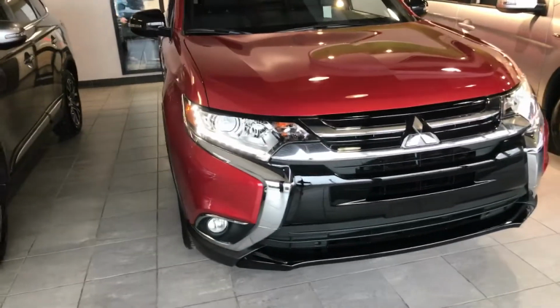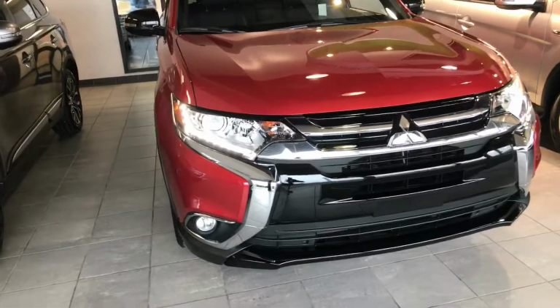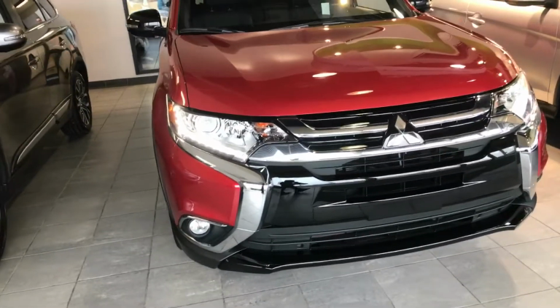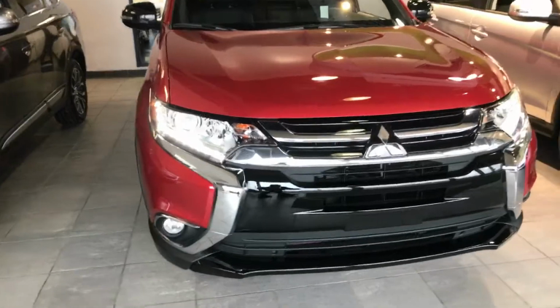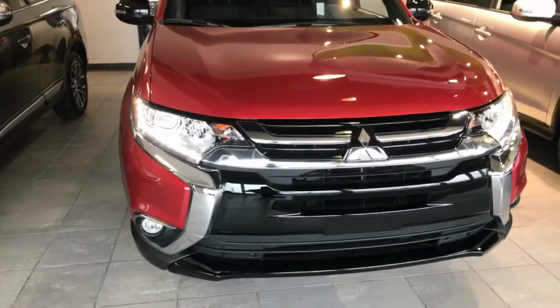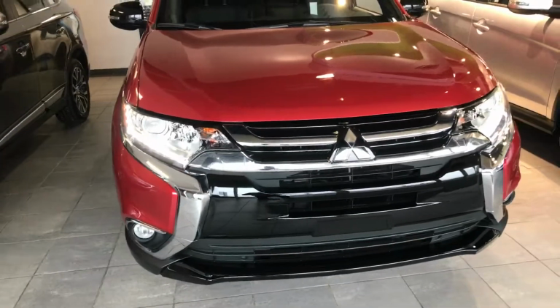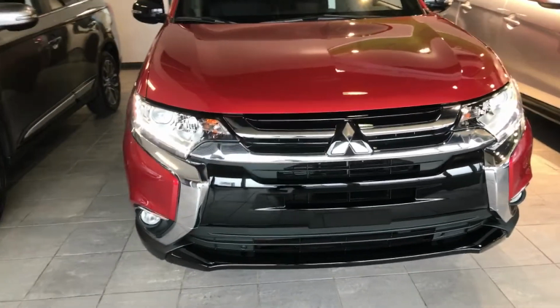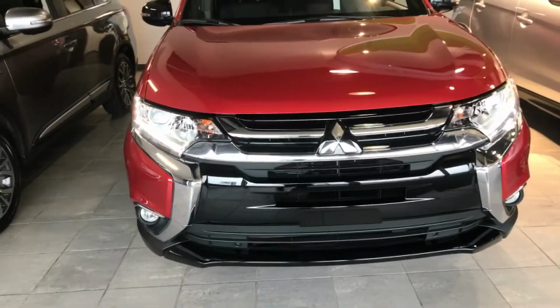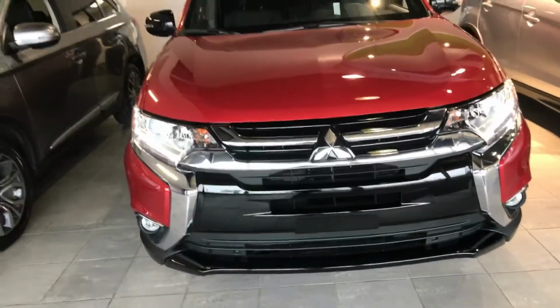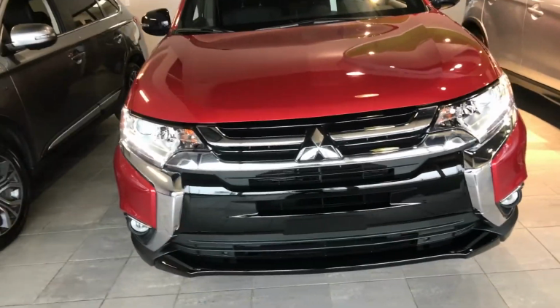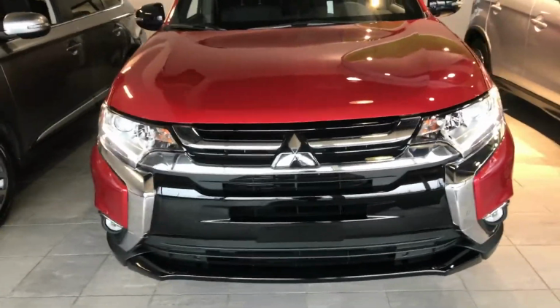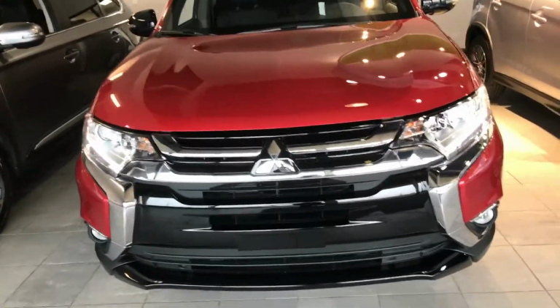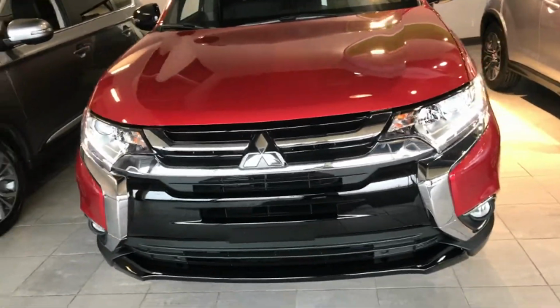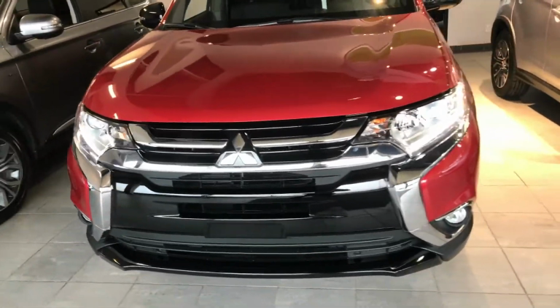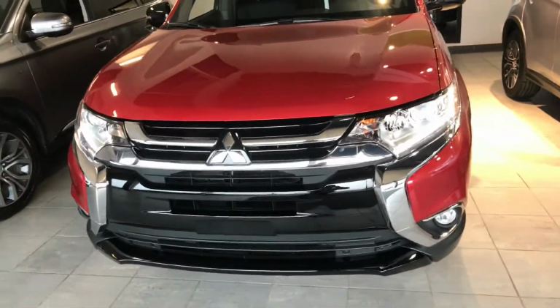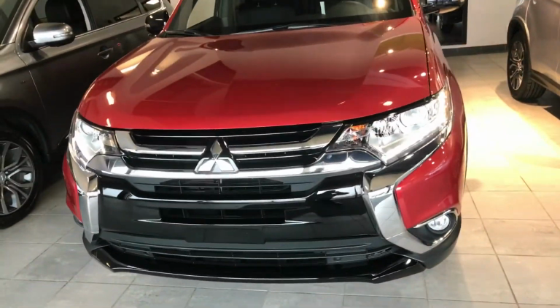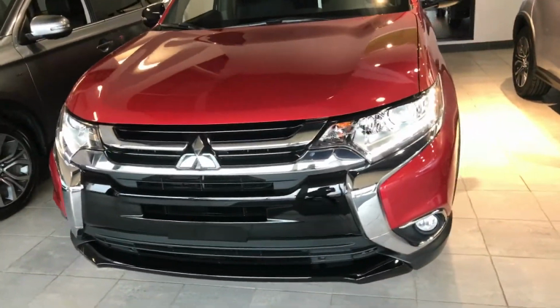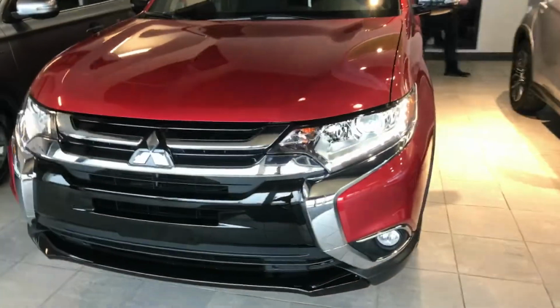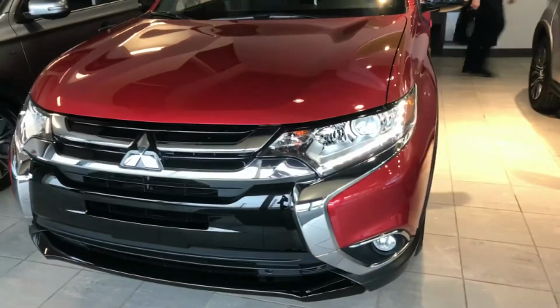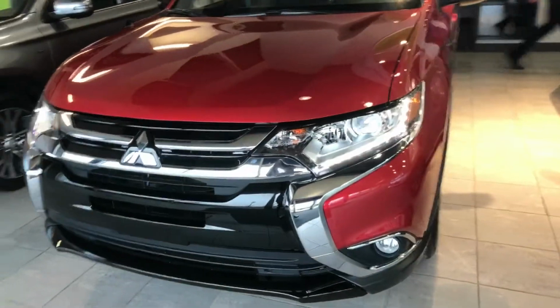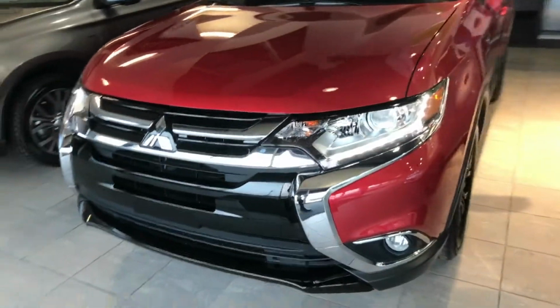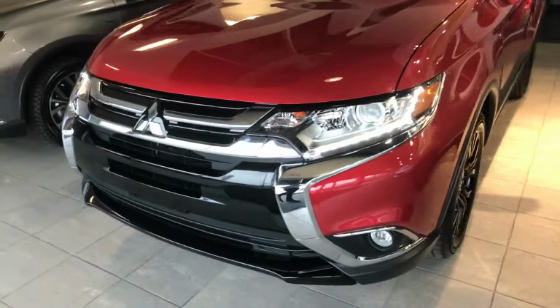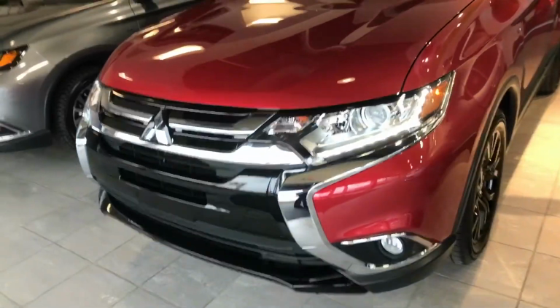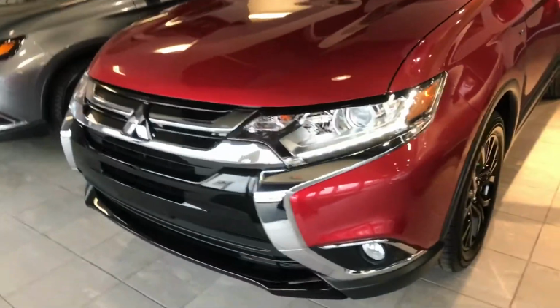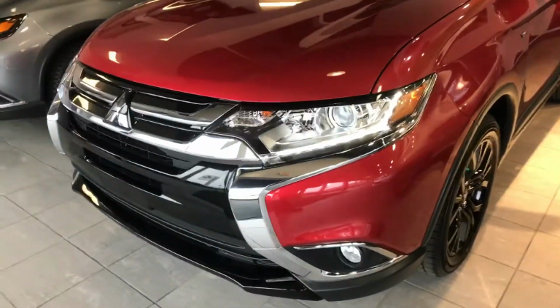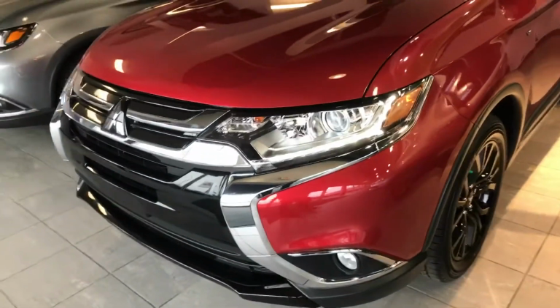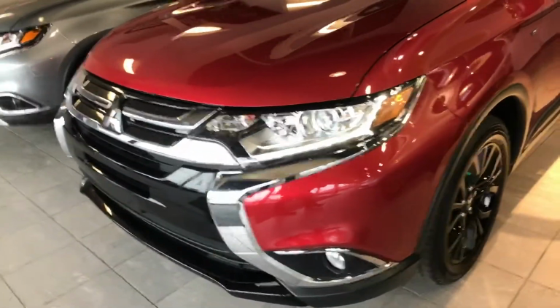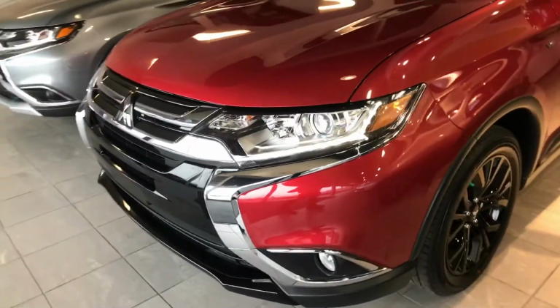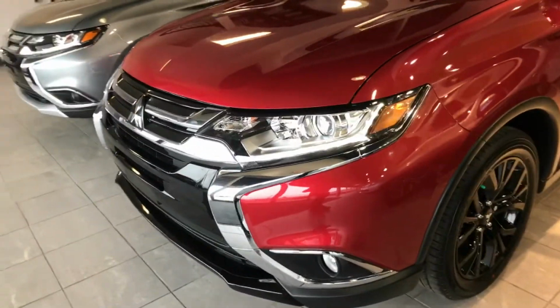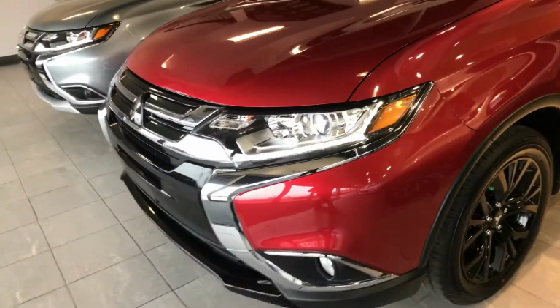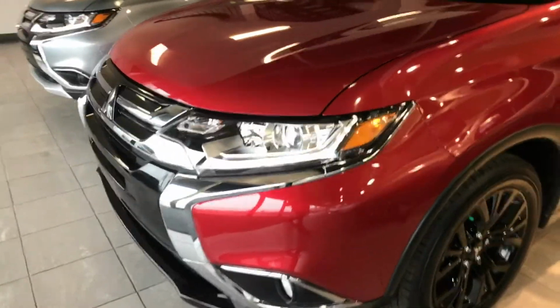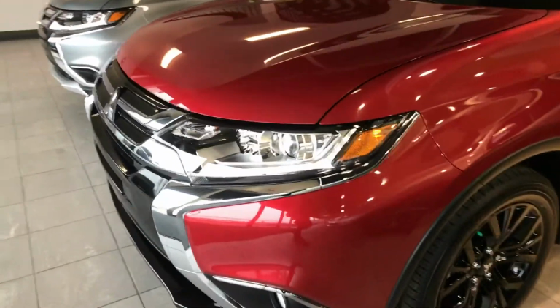As we walk around, you can see the bright headlights and LED daytime runners, which not only look great but give some amazing visibility down the road.